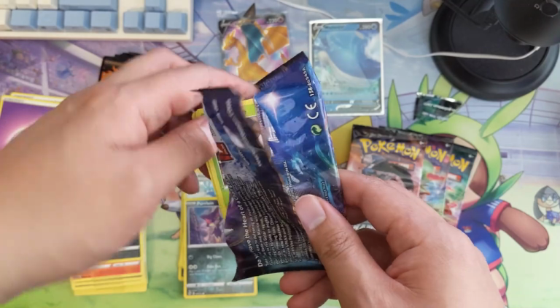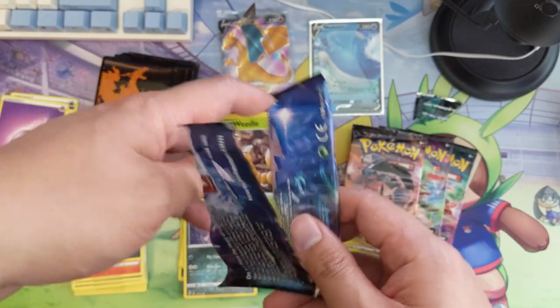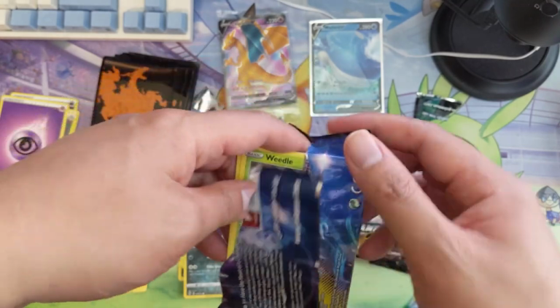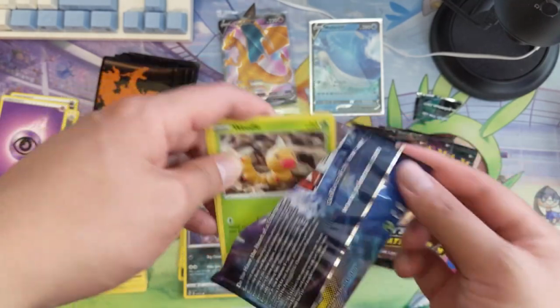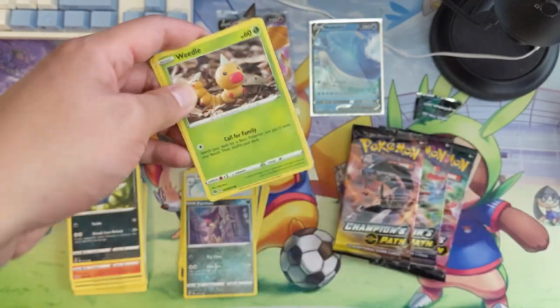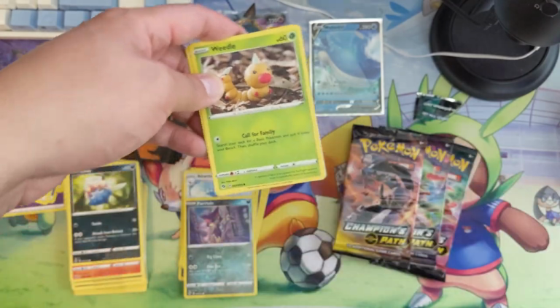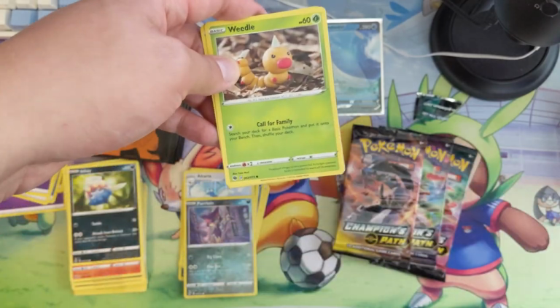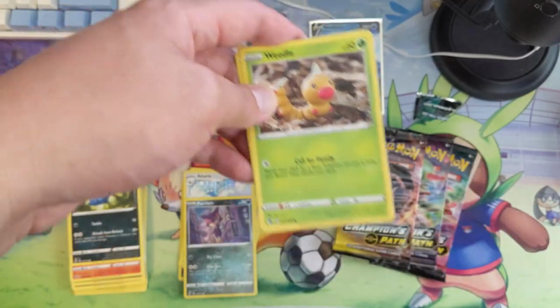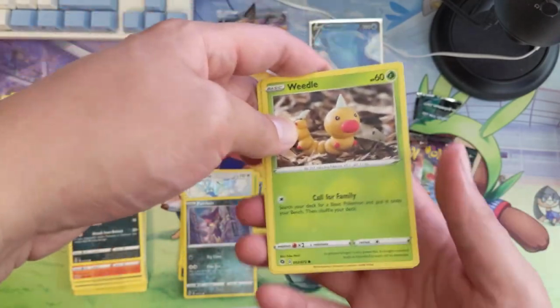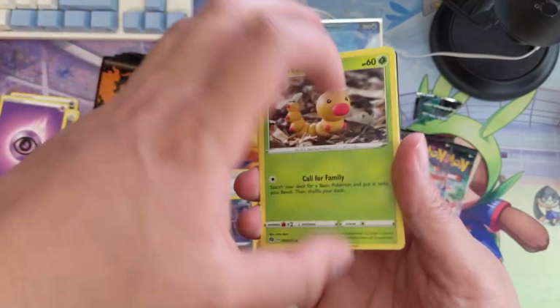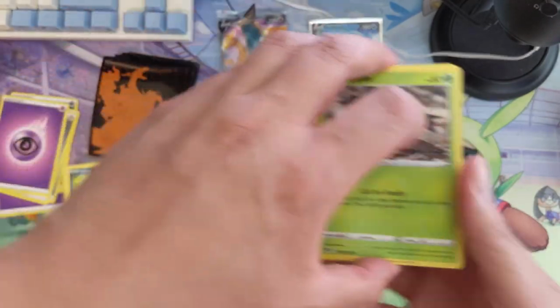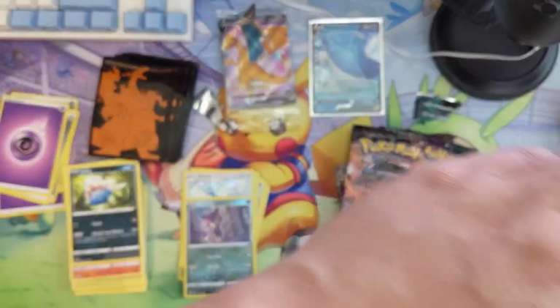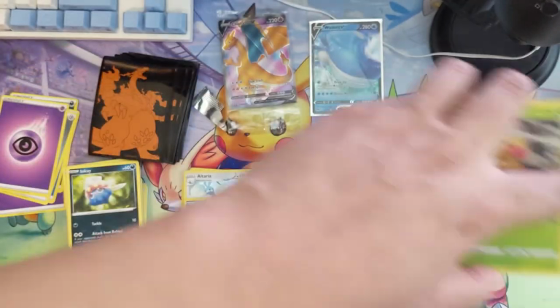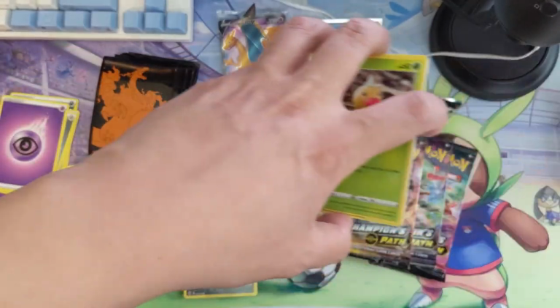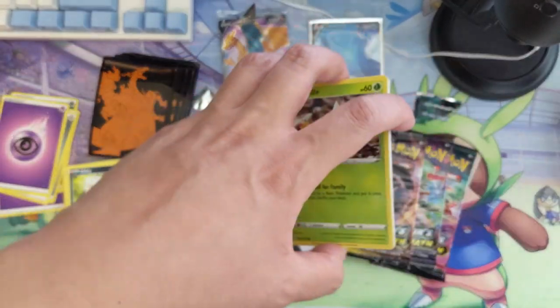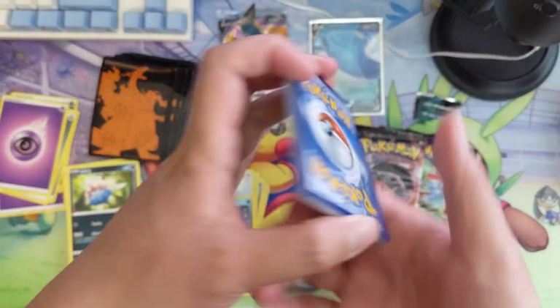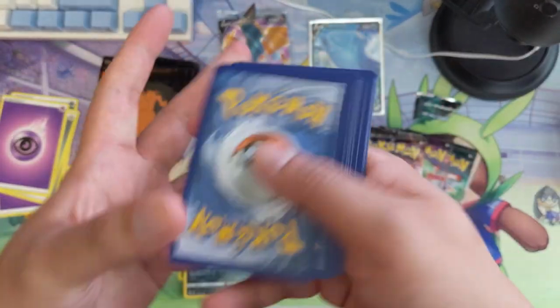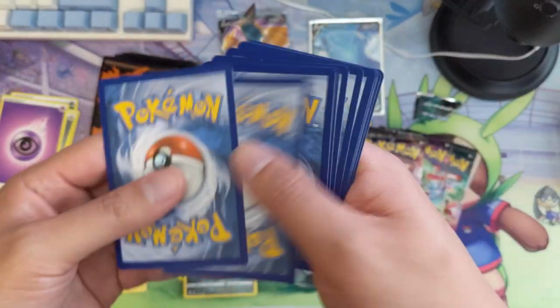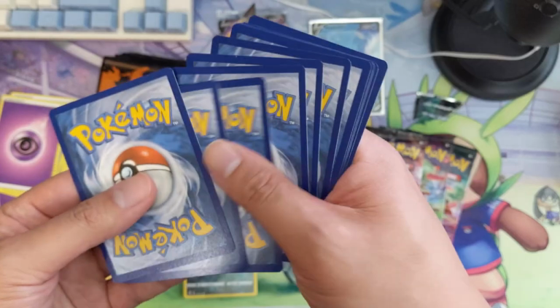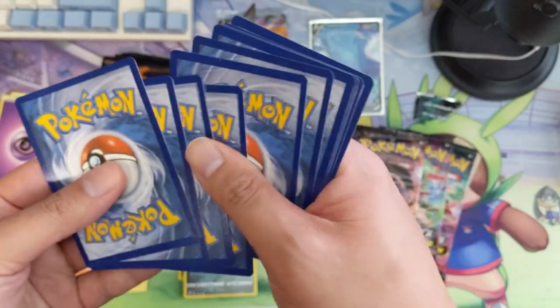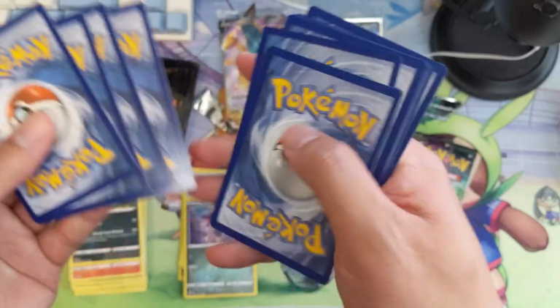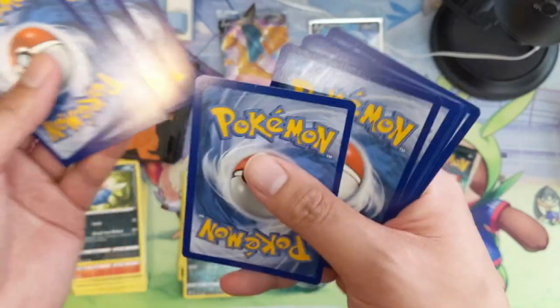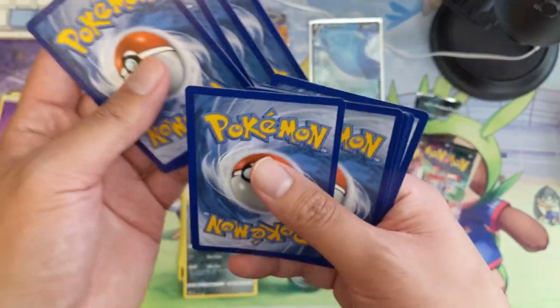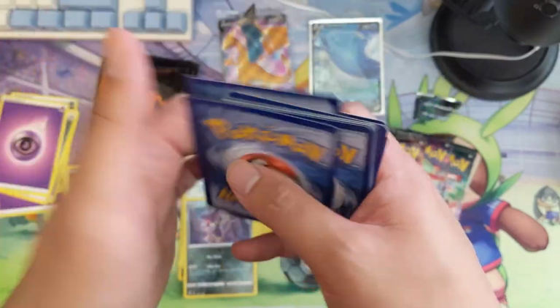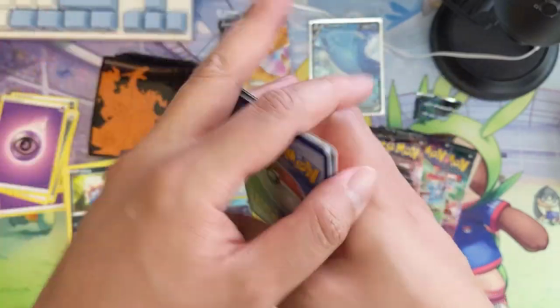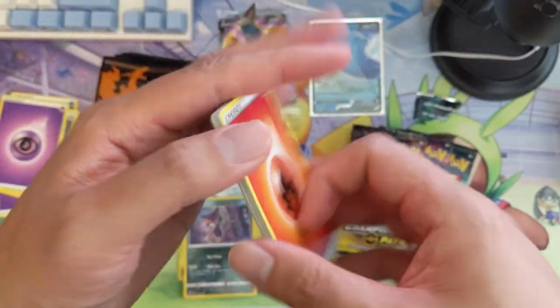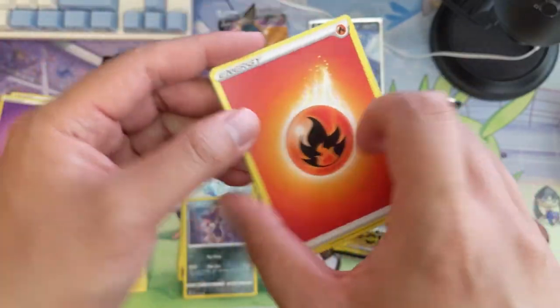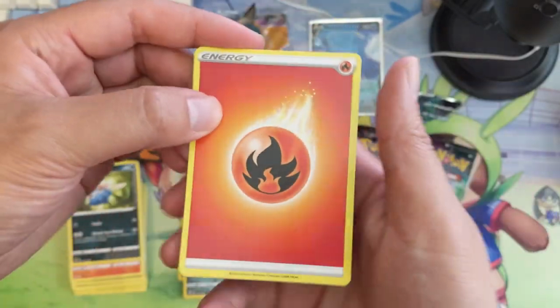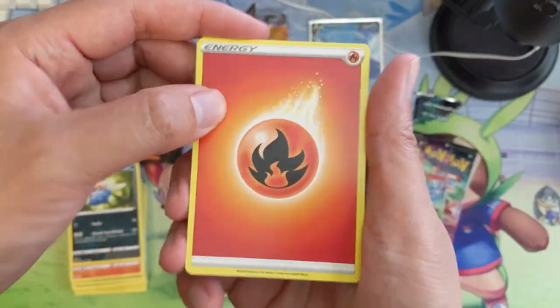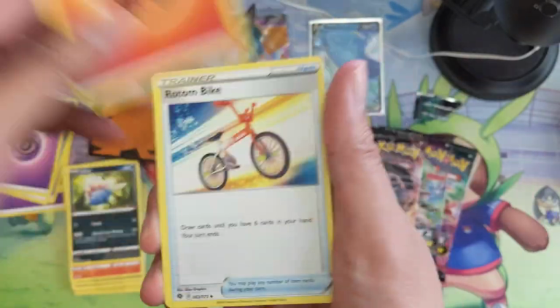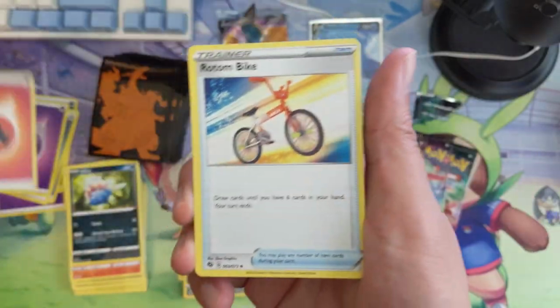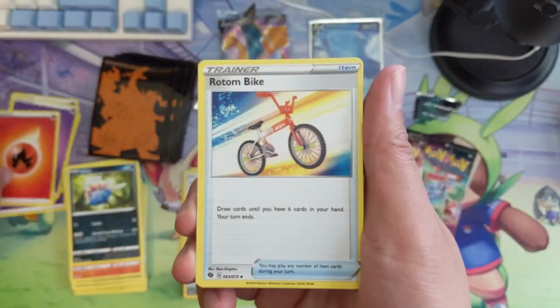Shoutout to DJ on Discord — yeah, imagine this is what you're talking about where the packs just disintegrate and maybe have some centering issues.